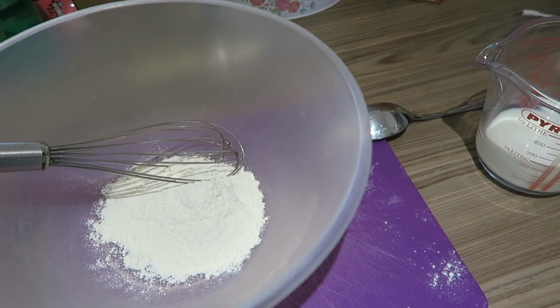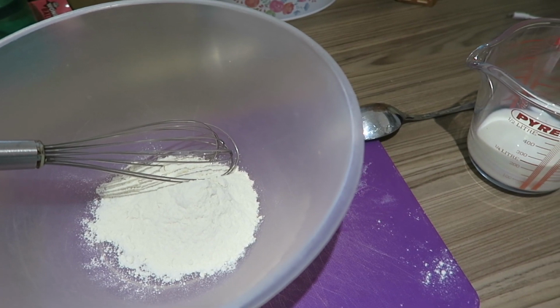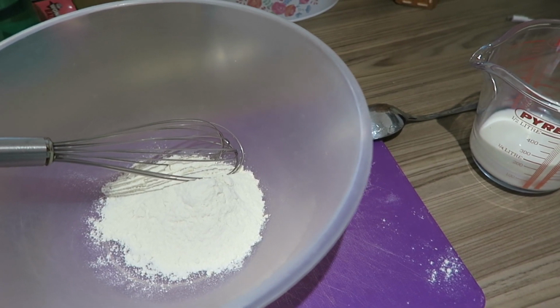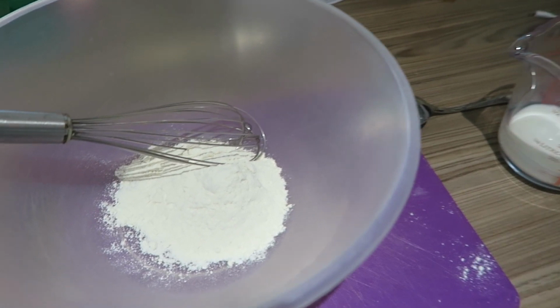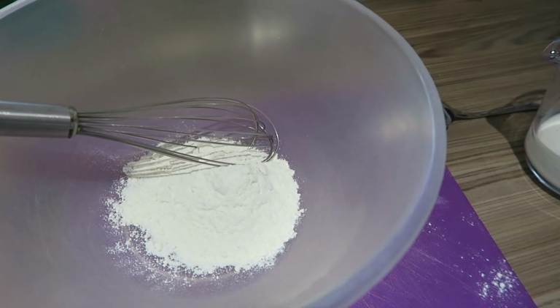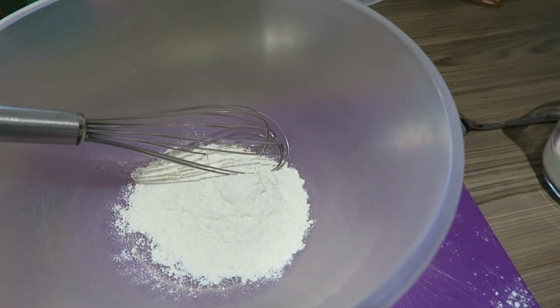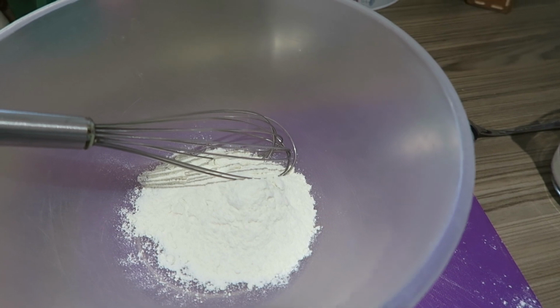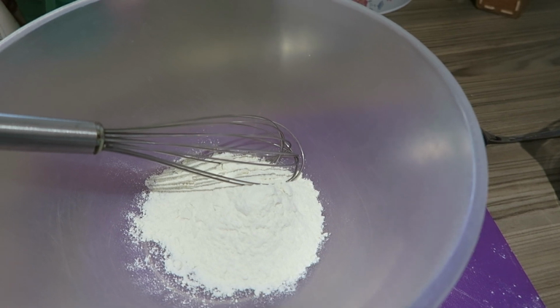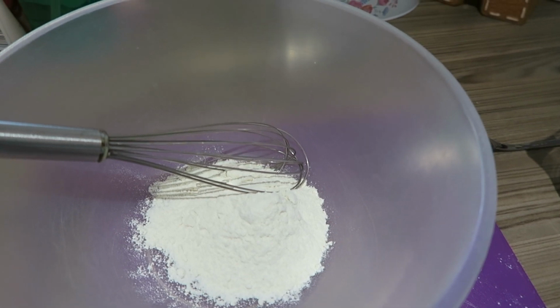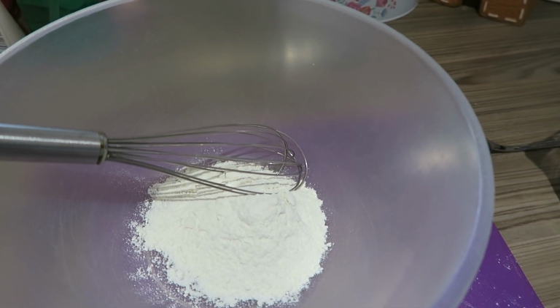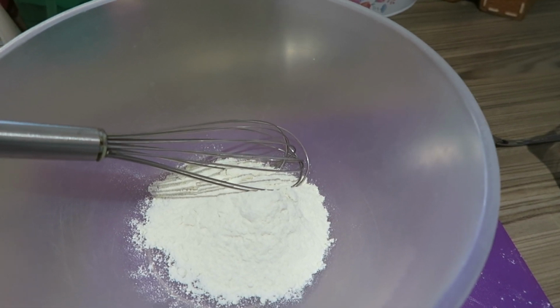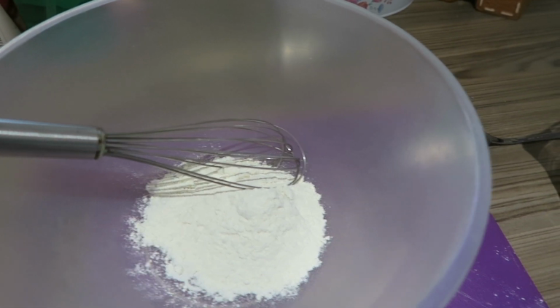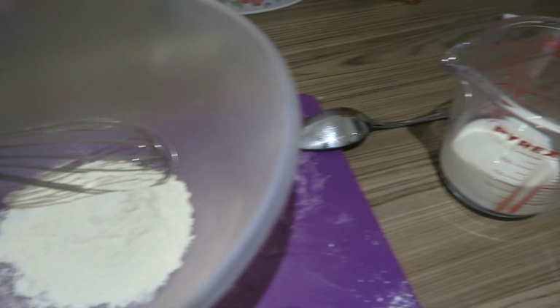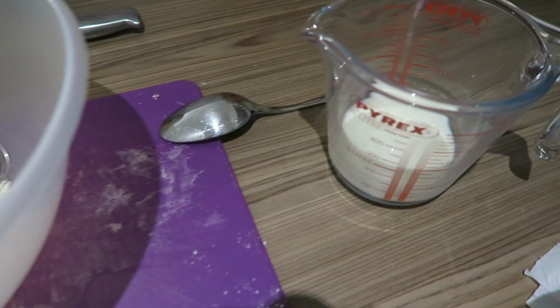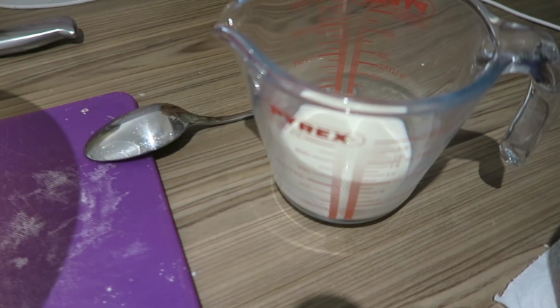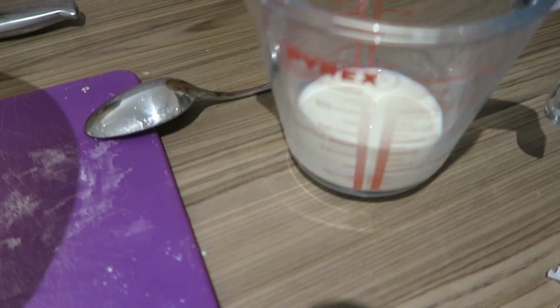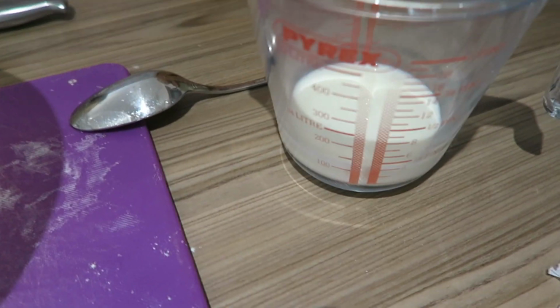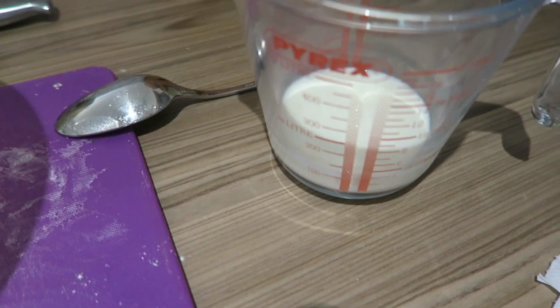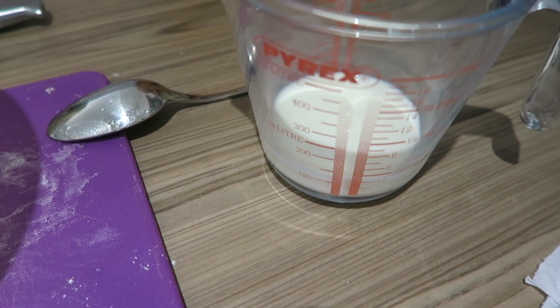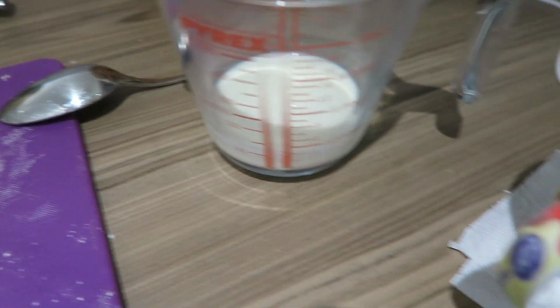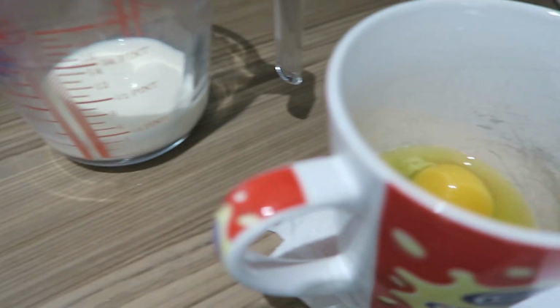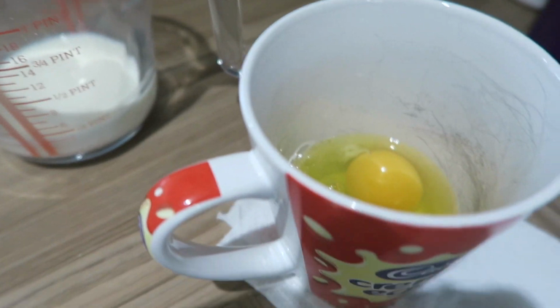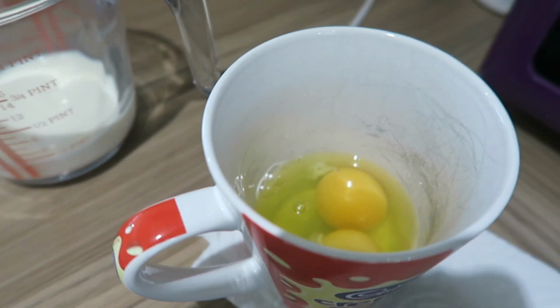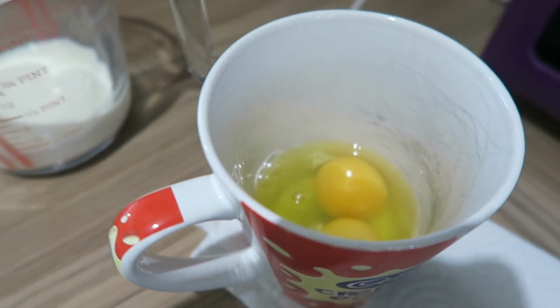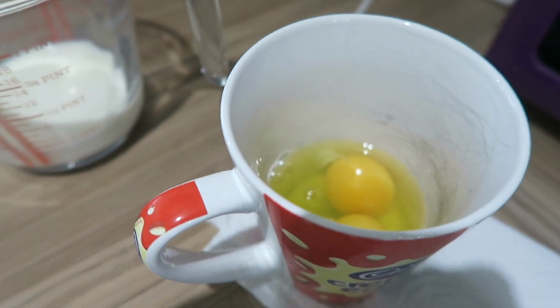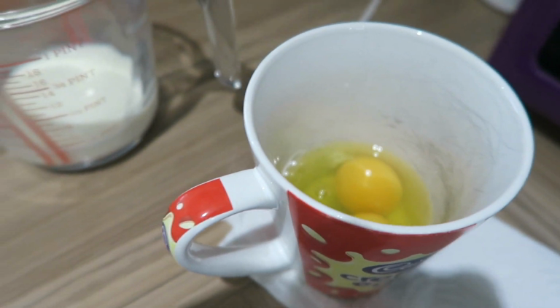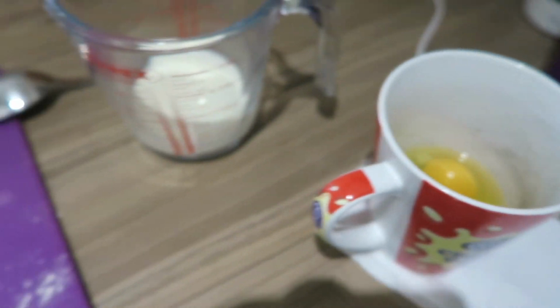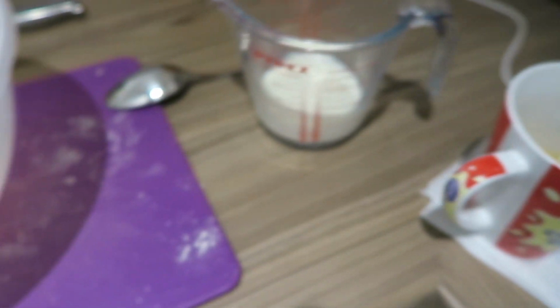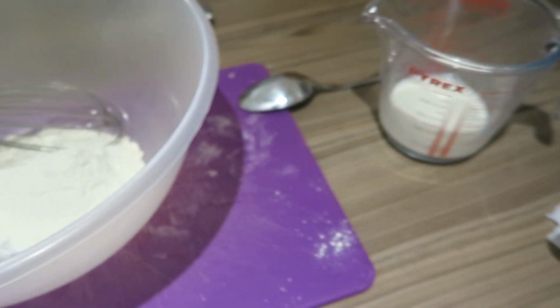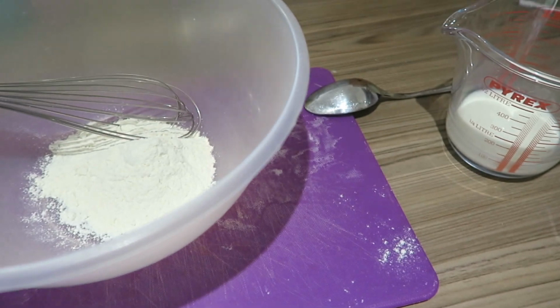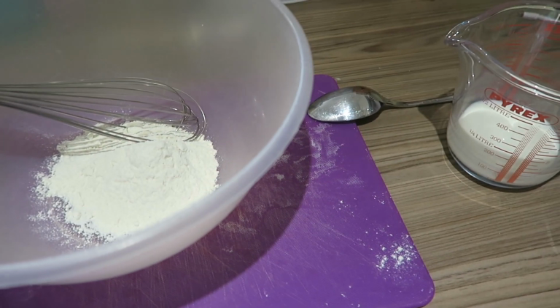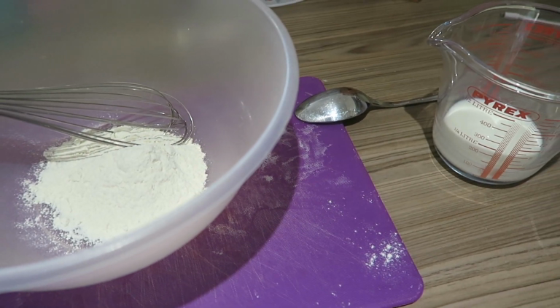So the ingredients that we use: you need 70 grams of plain flour, 100 mils of milk, and two large eggs. That is all the ingredients that you need.